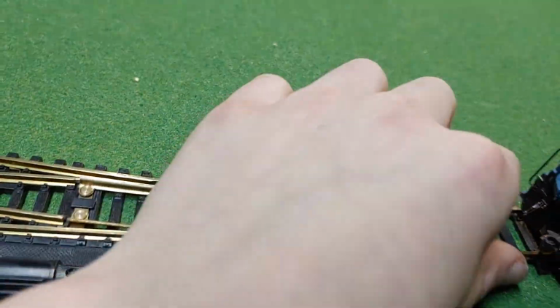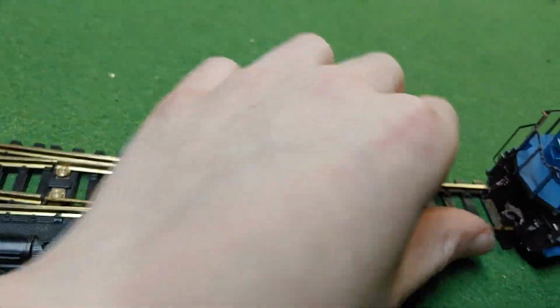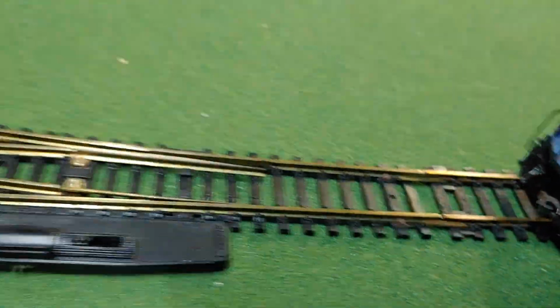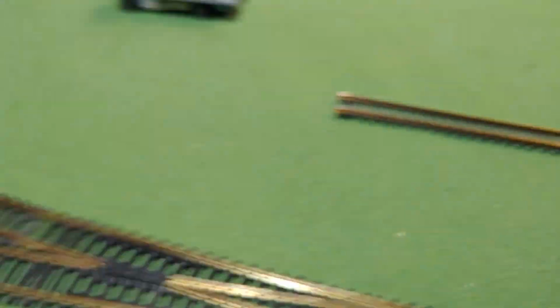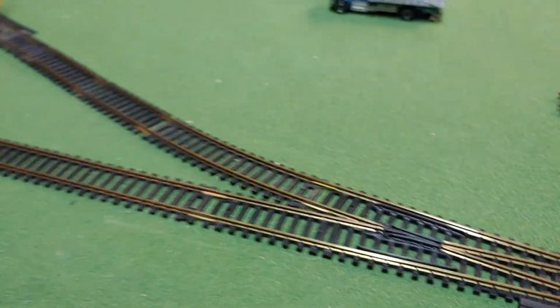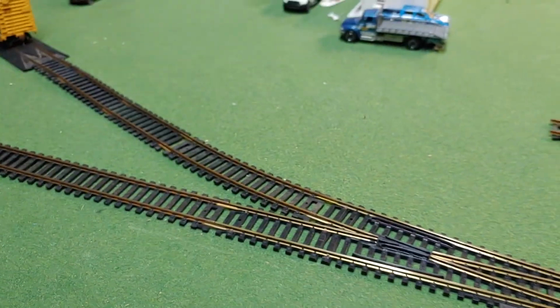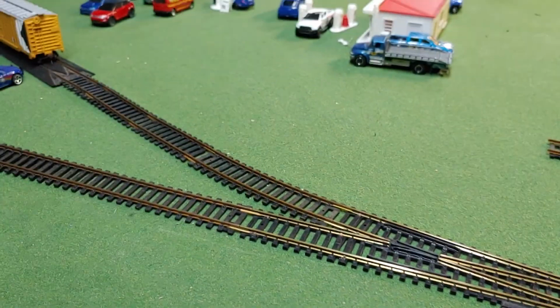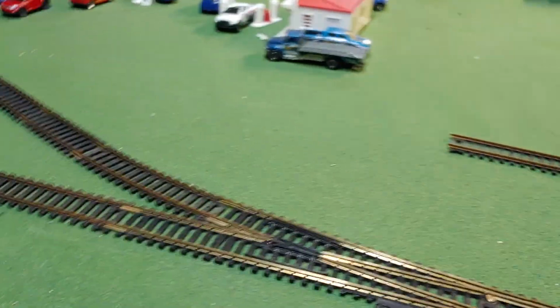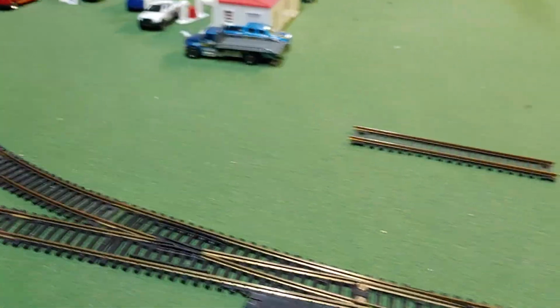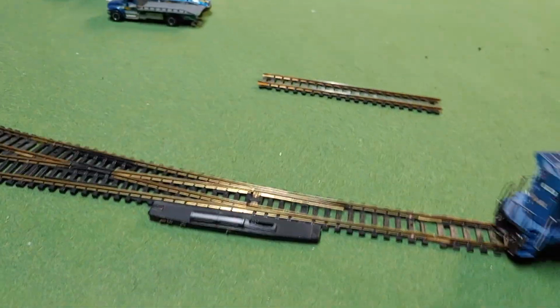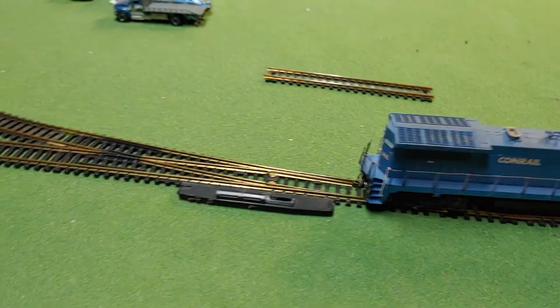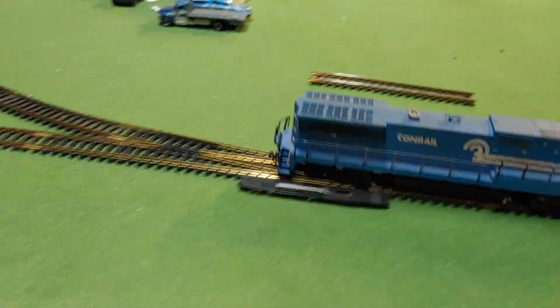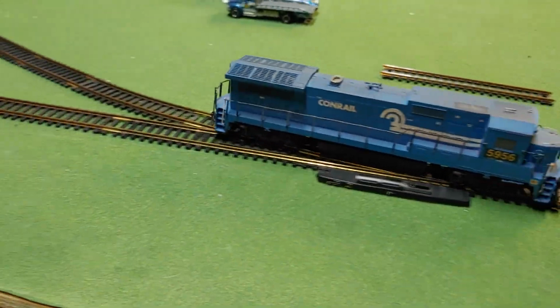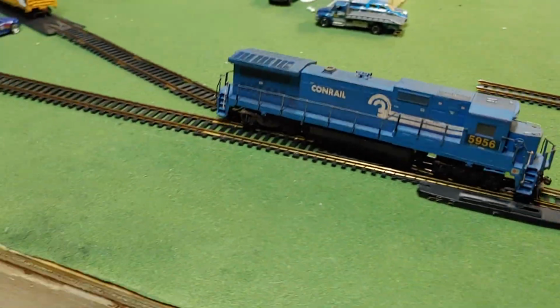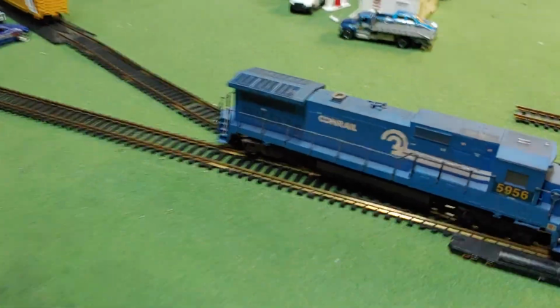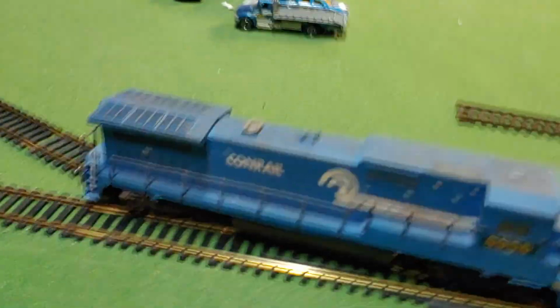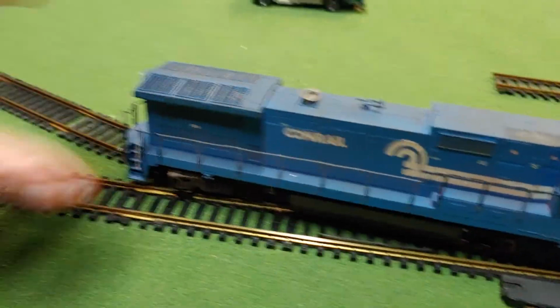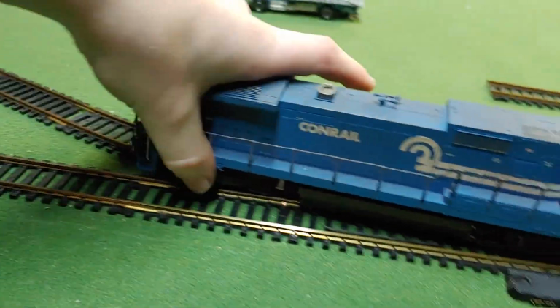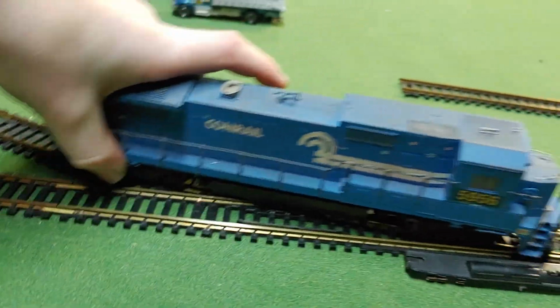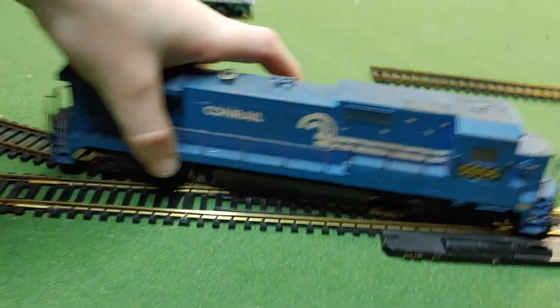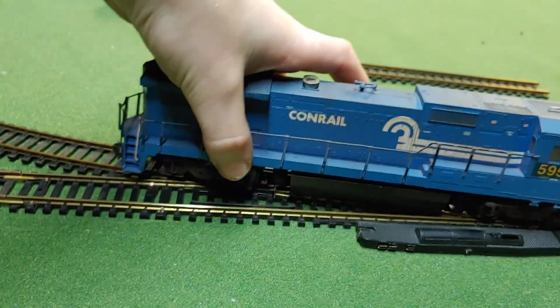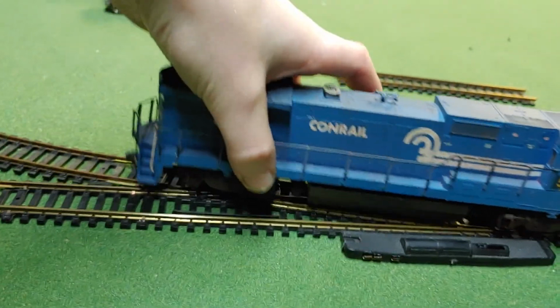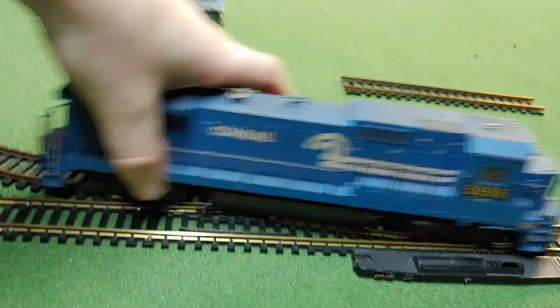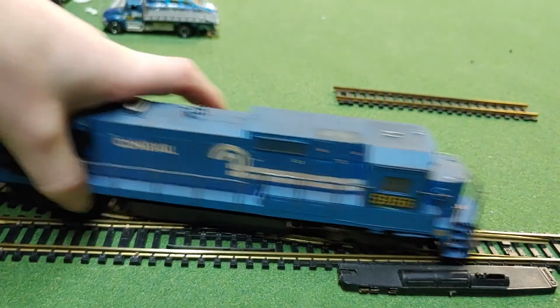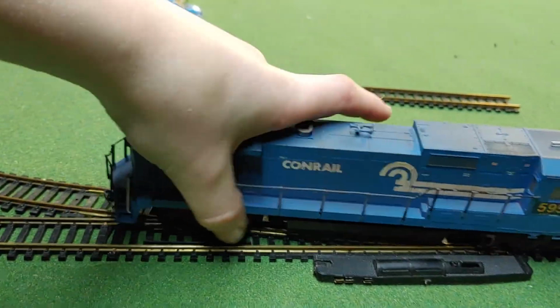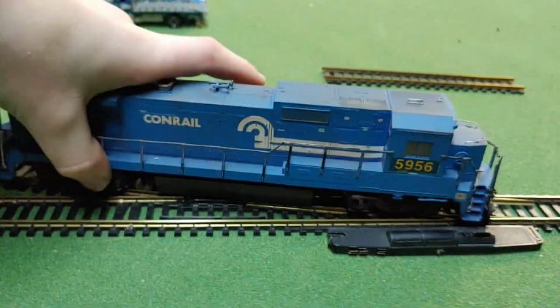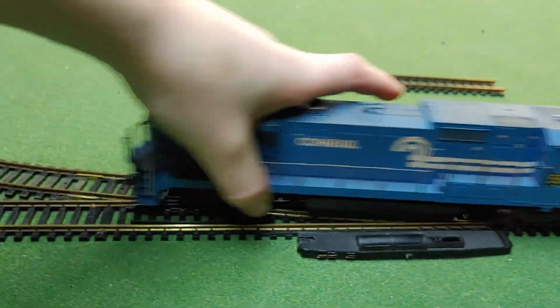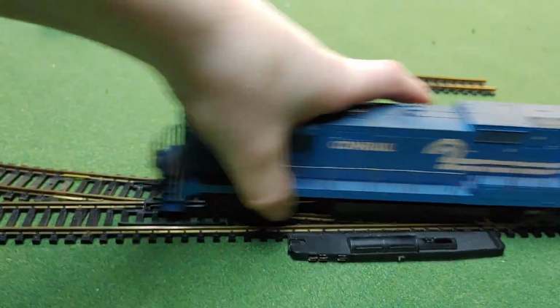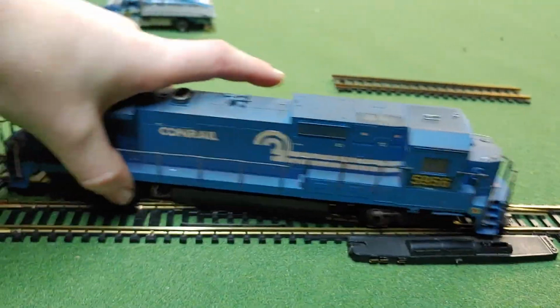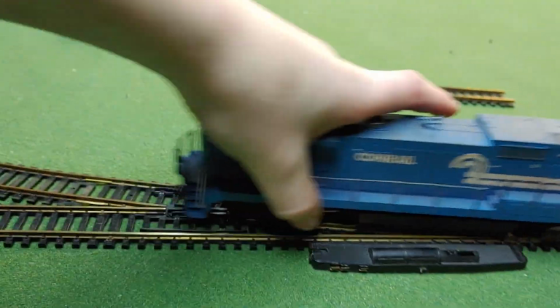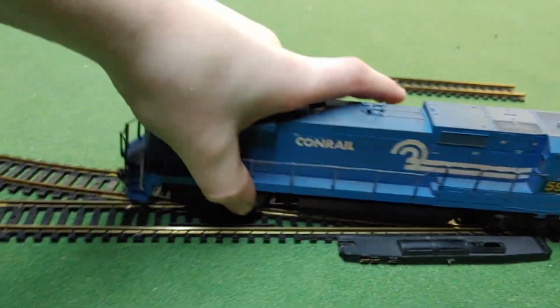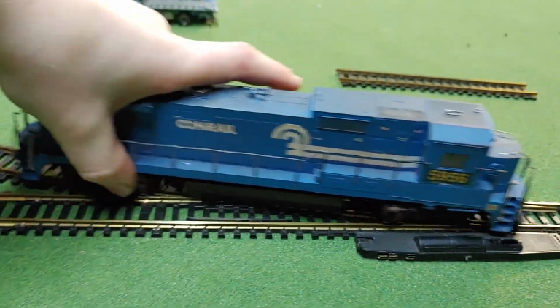Let's see if I can fix that. Why does it keep doing that? Yeah, it definitely does not like switches.